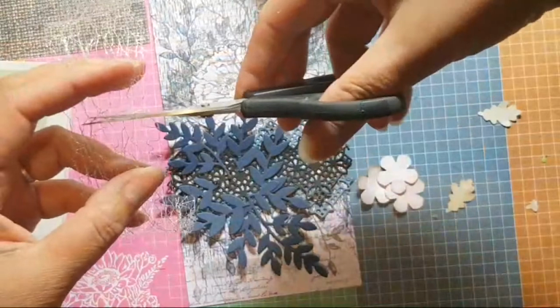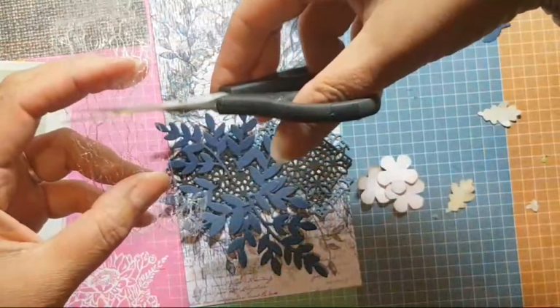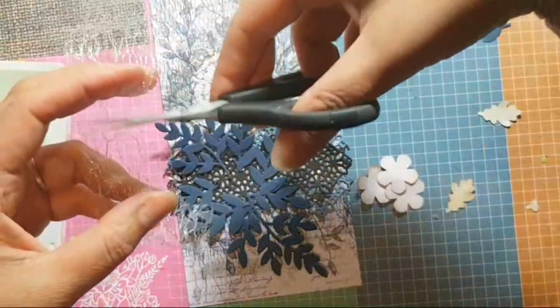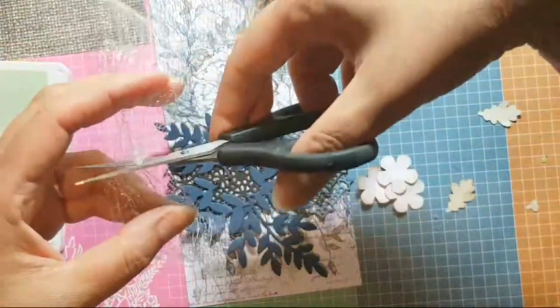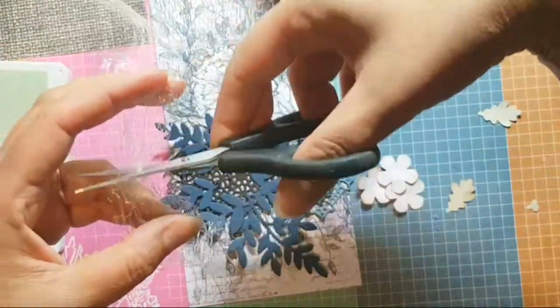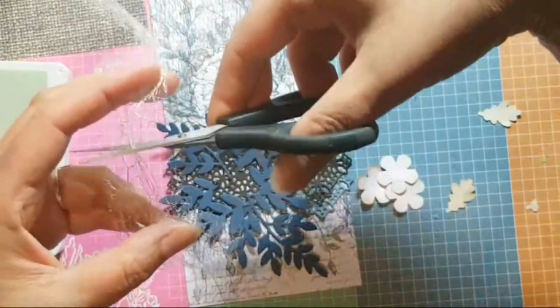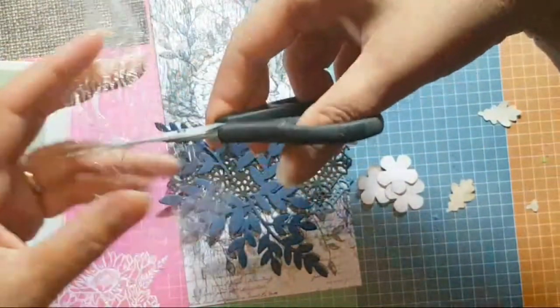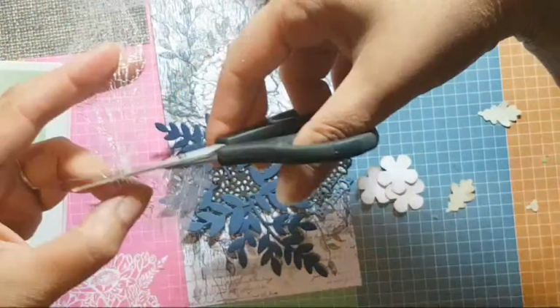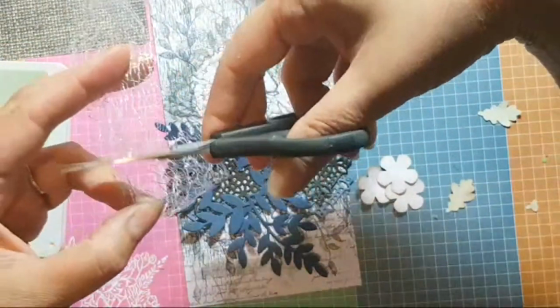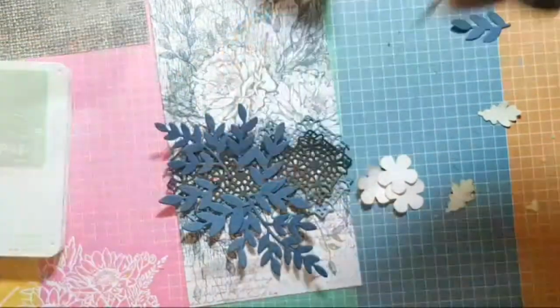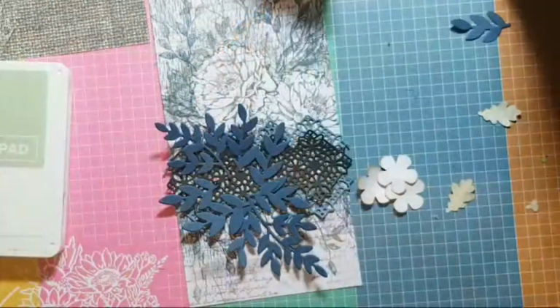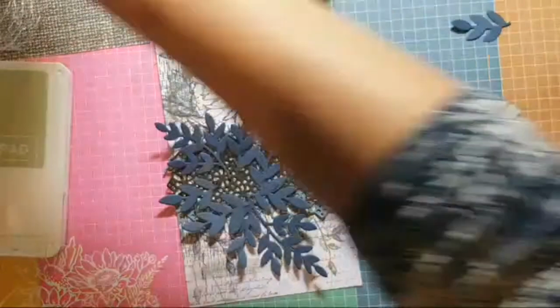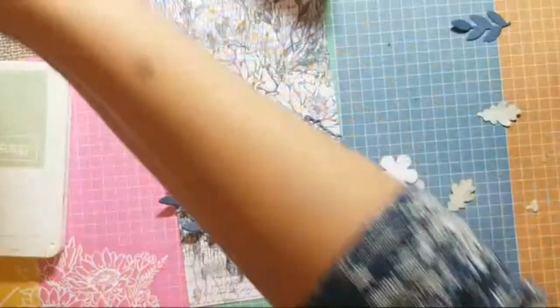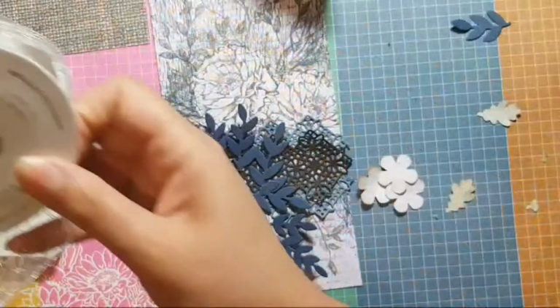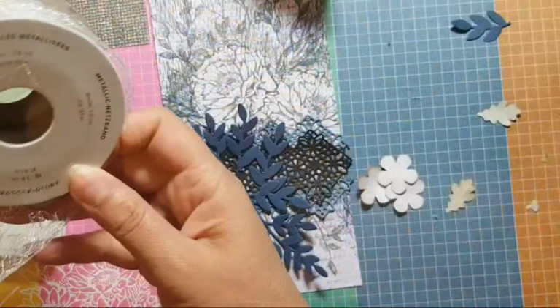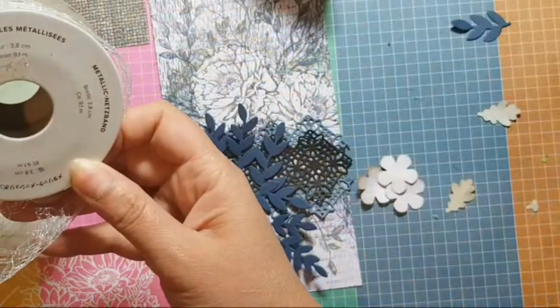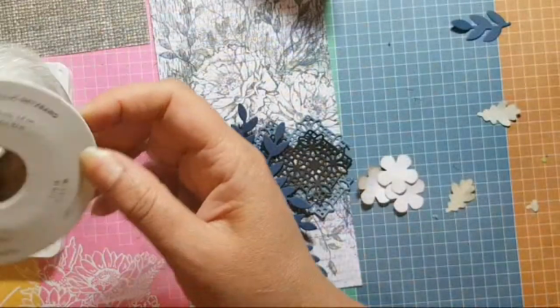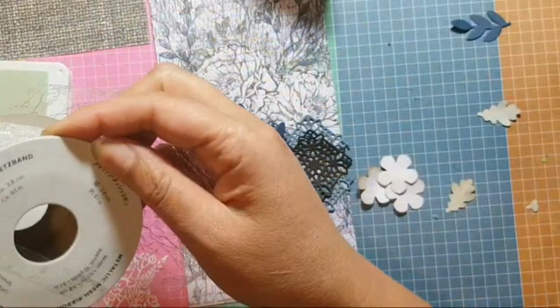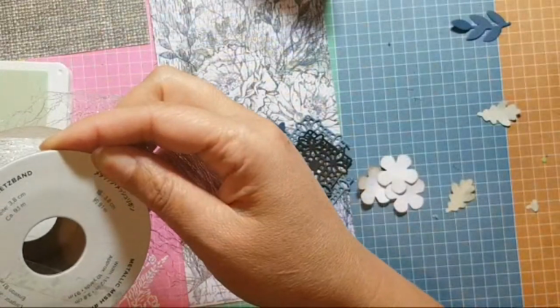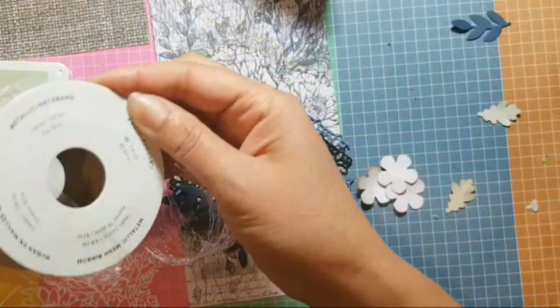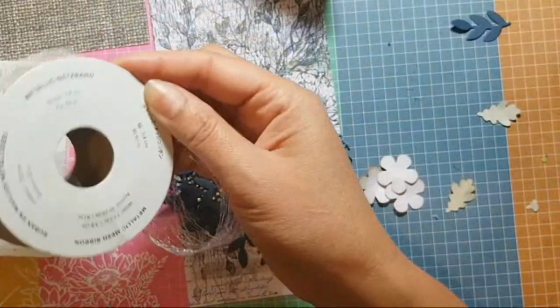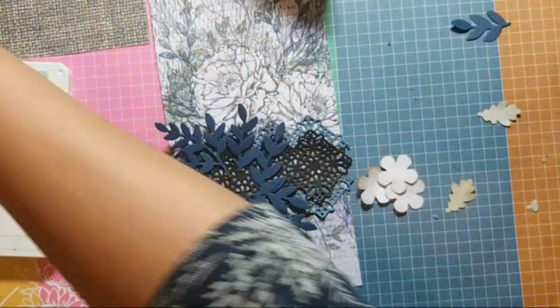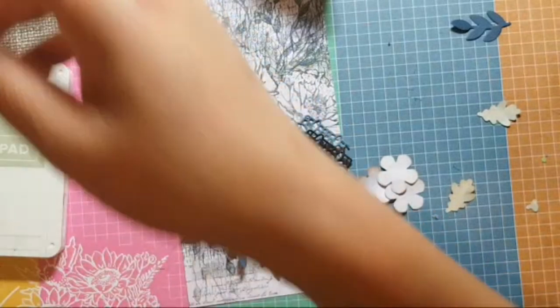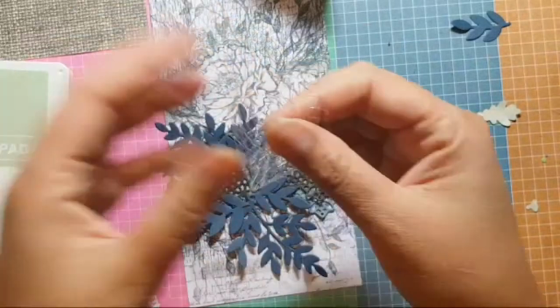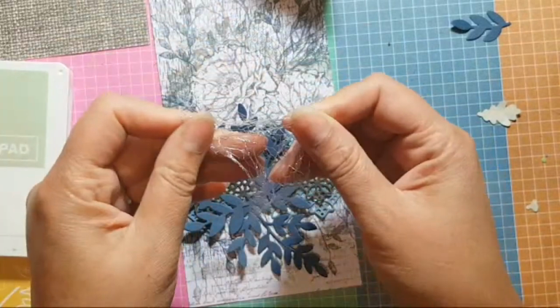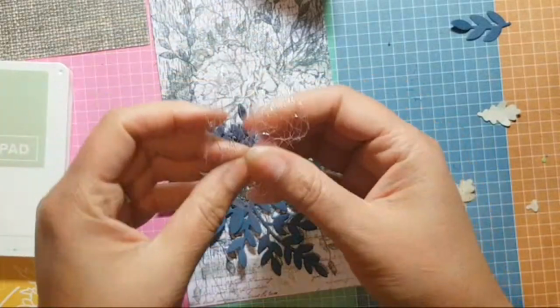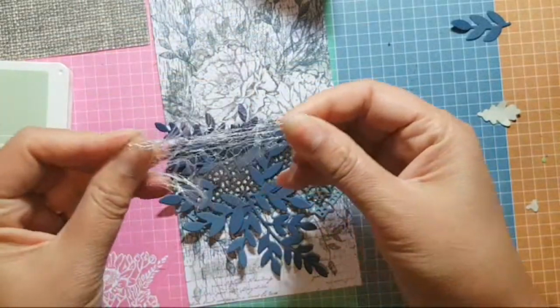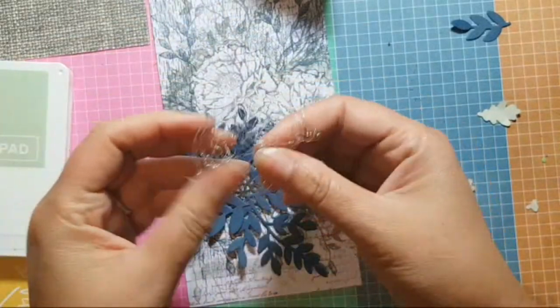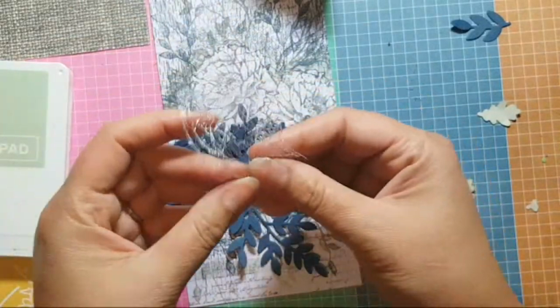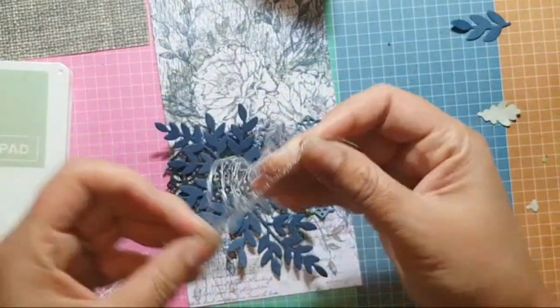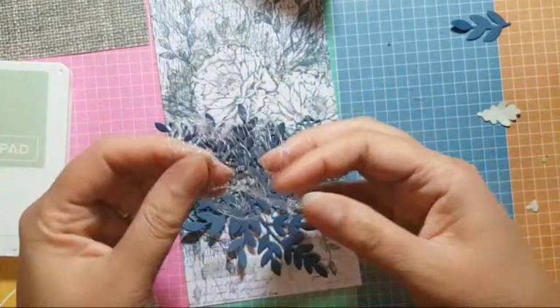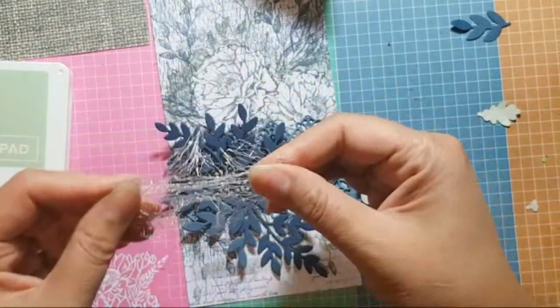How many metres do you get of this ribbon? Nine metres! Wowzers — I'm going to have to use this stuff an awful lot to get through it all.